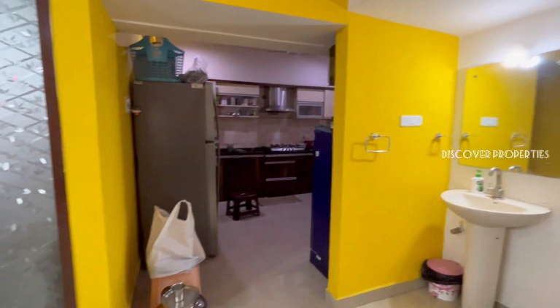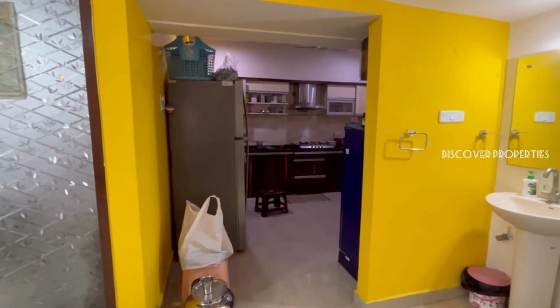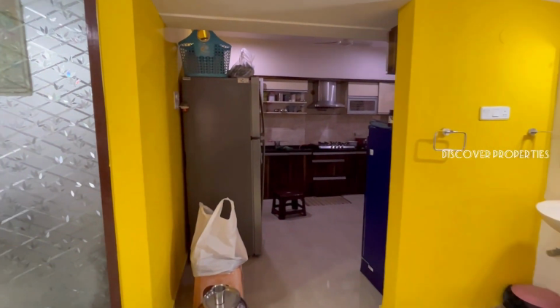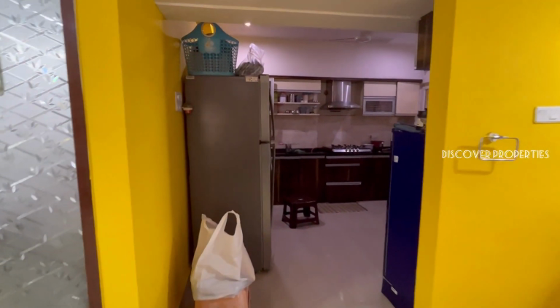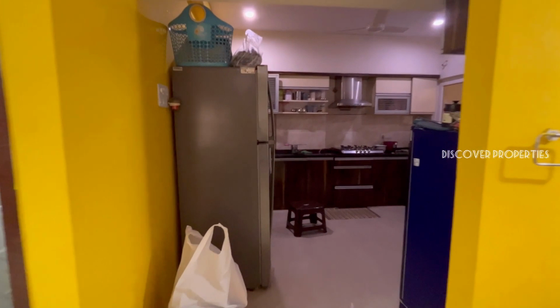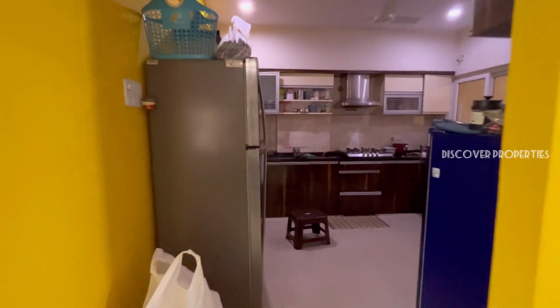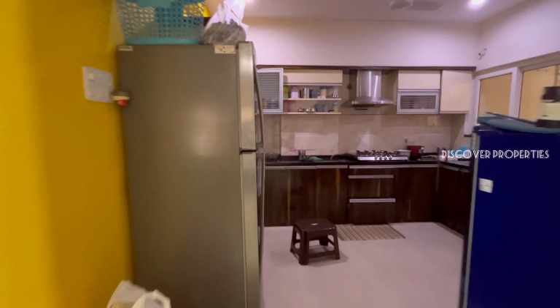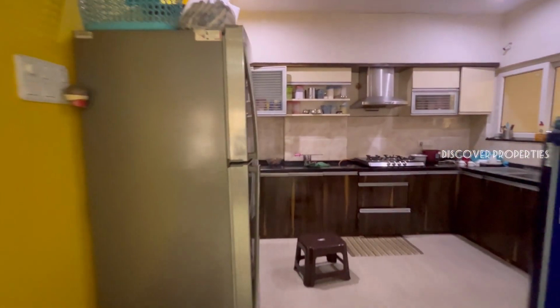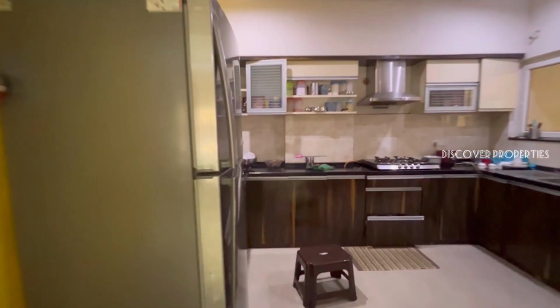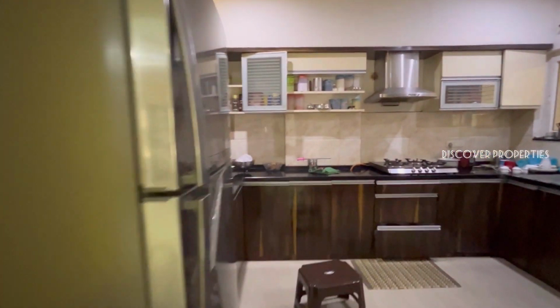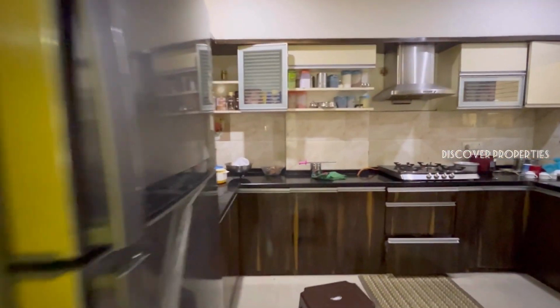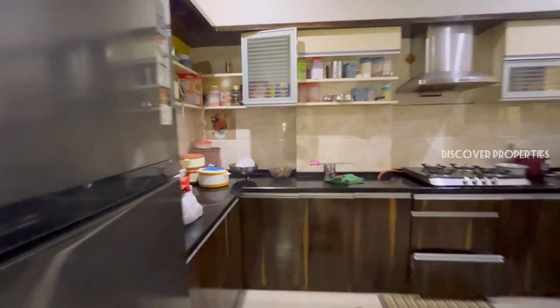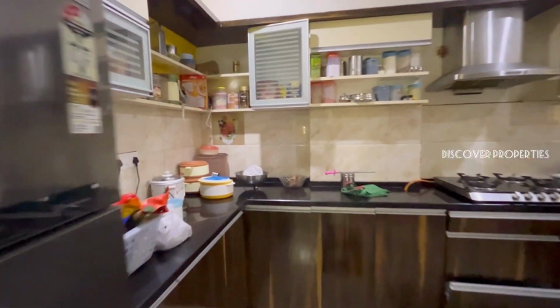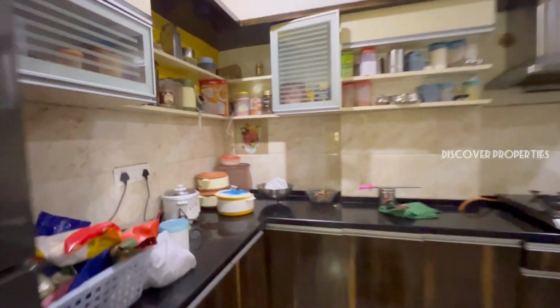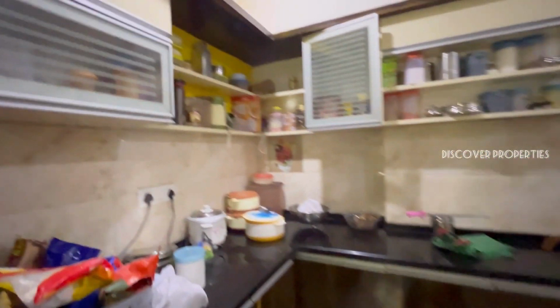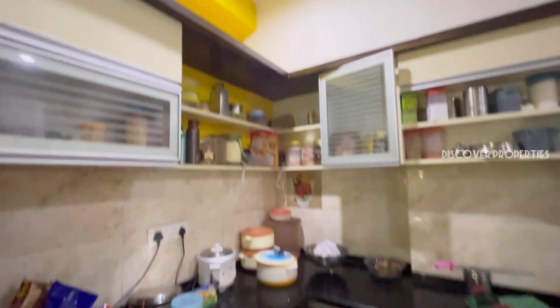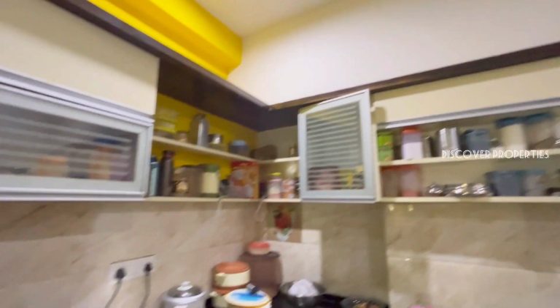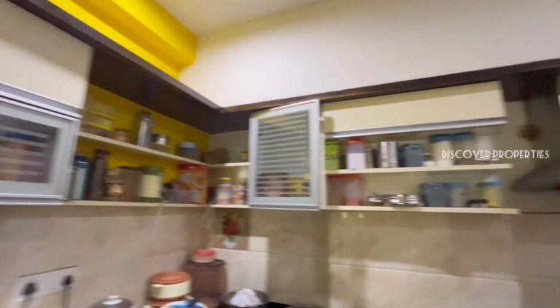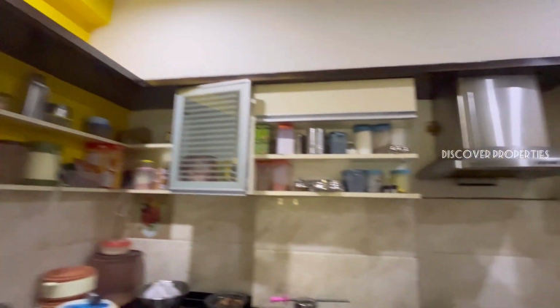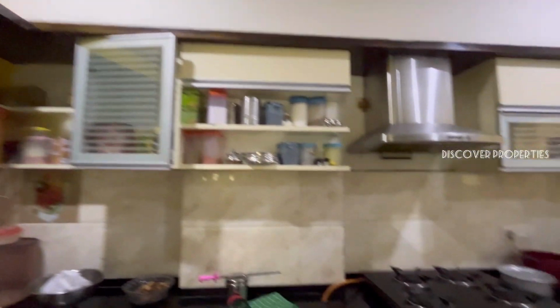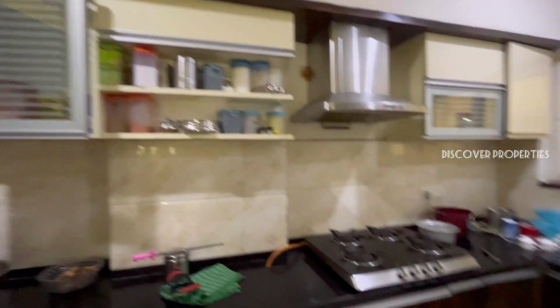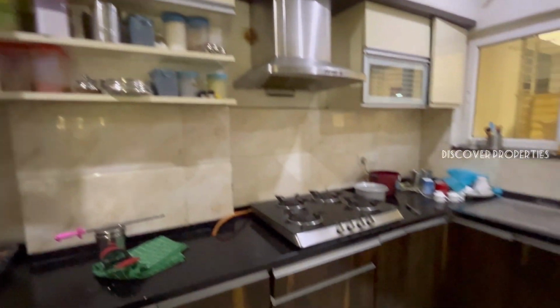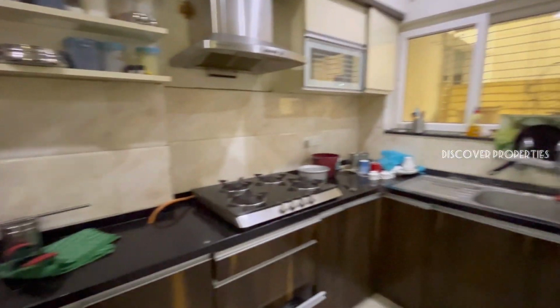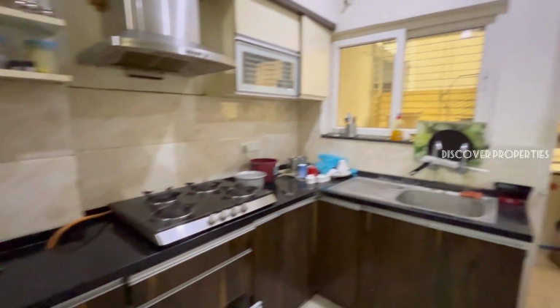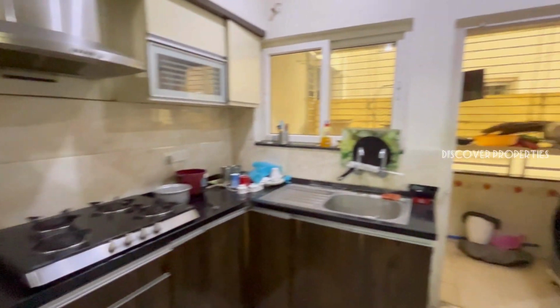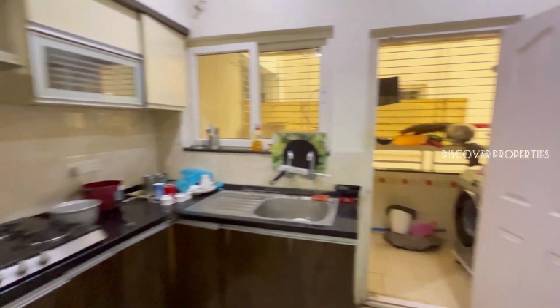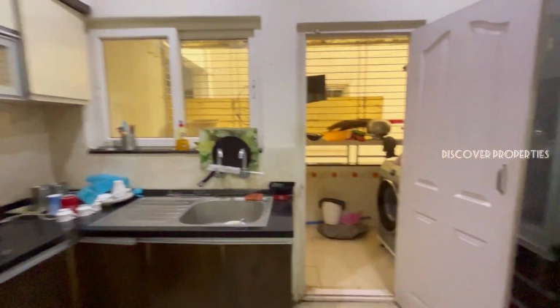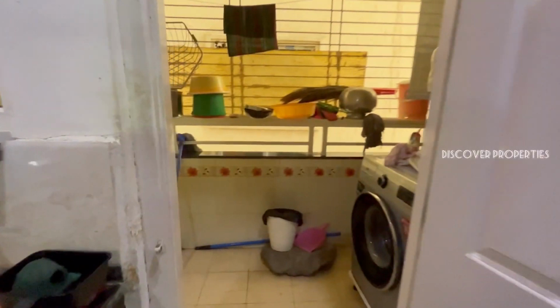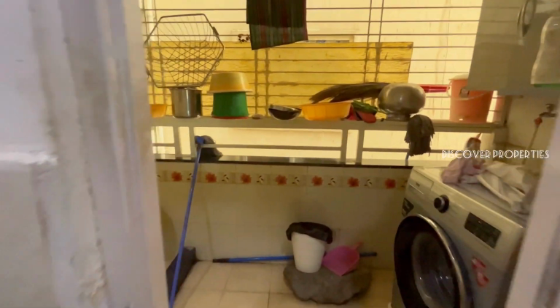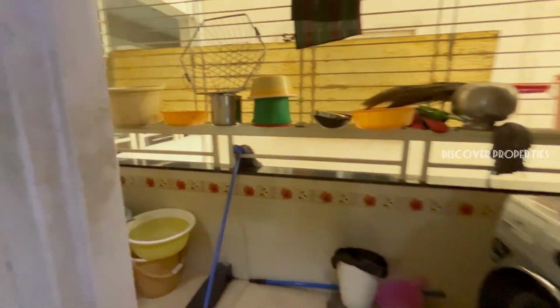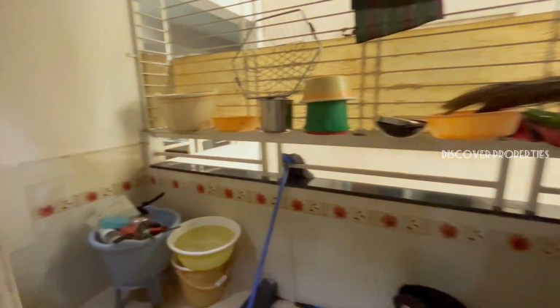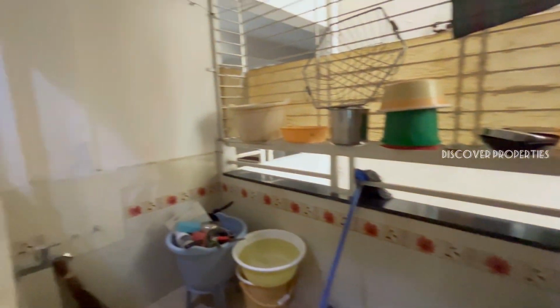This is the open kitchen. This is a kitchen window and there are enough shelves here. You have a chimney too, and this is a utility area.